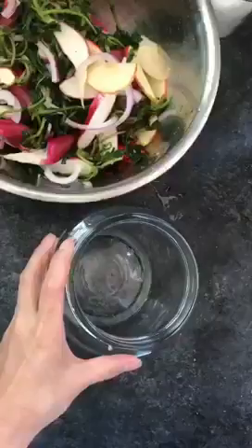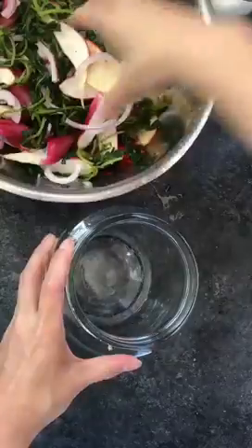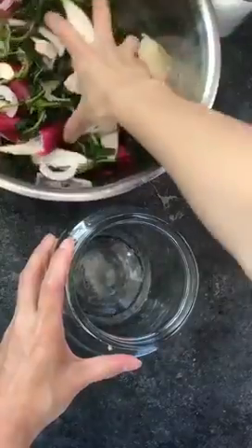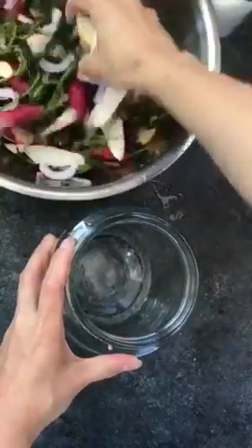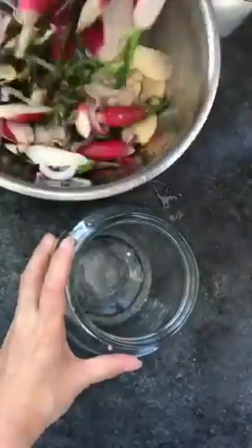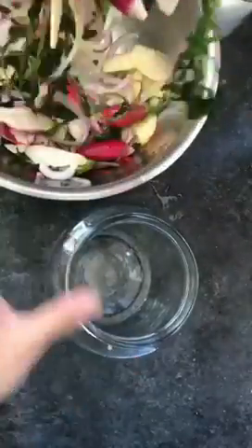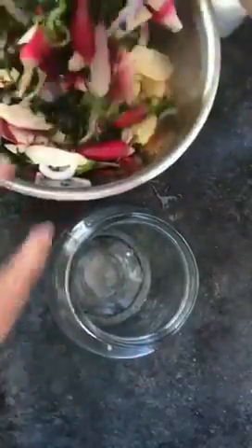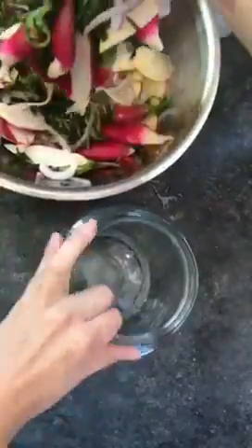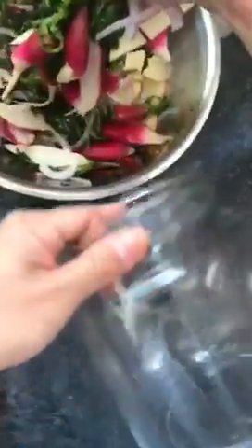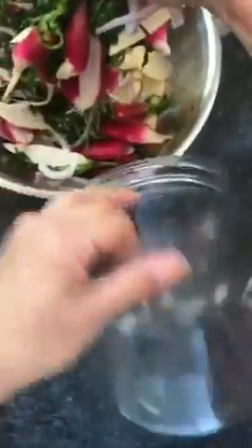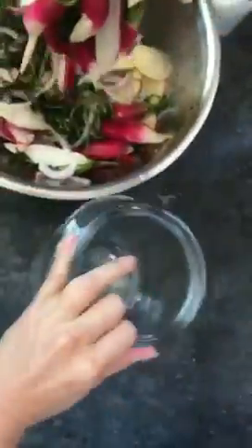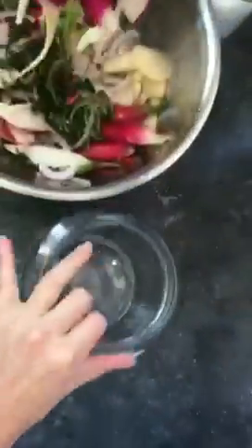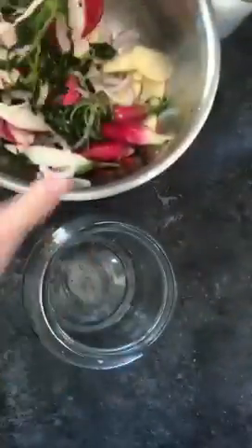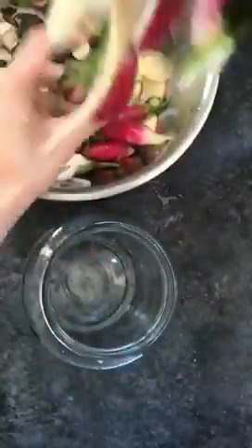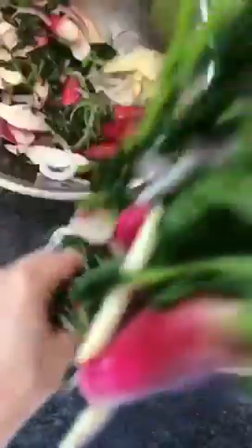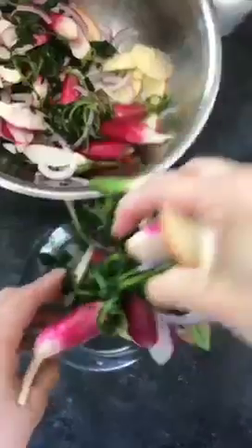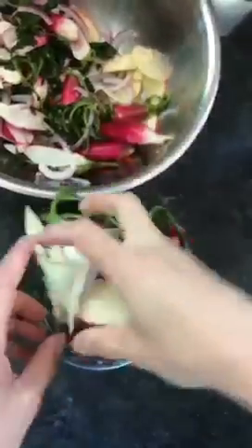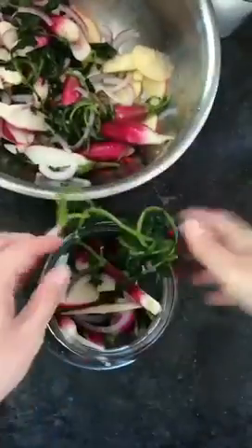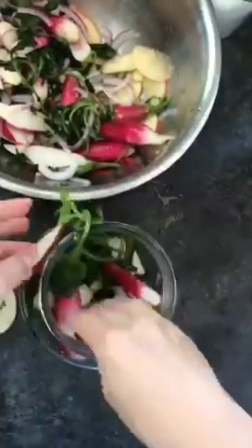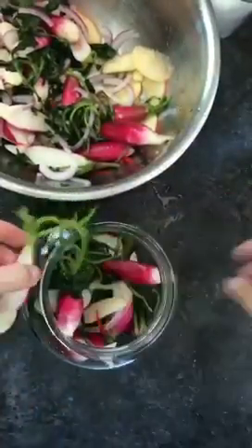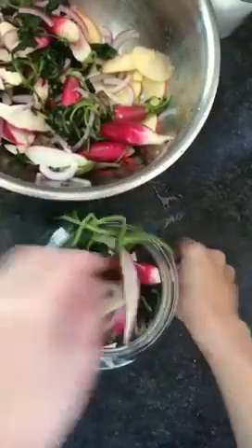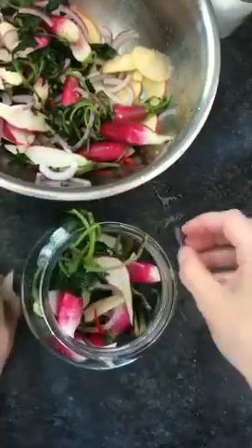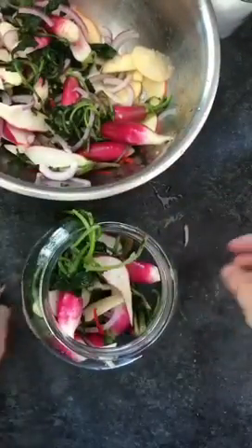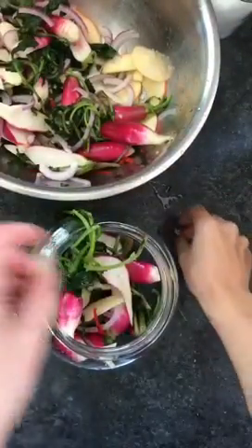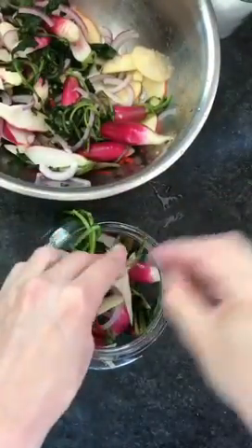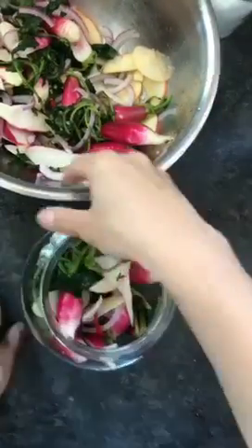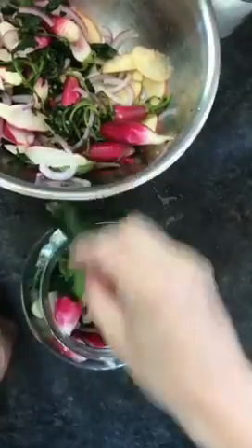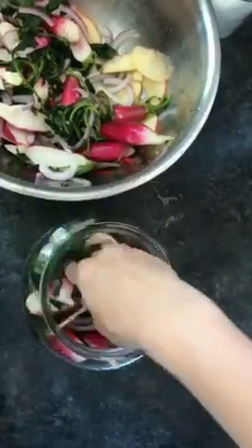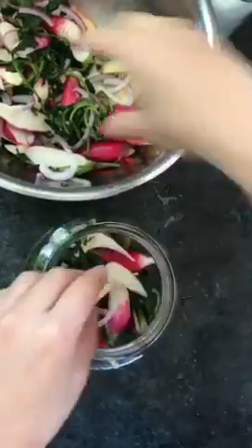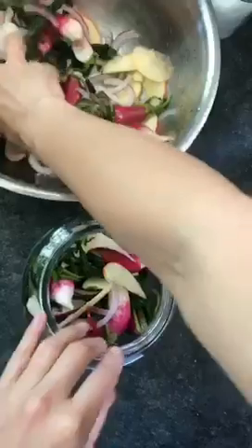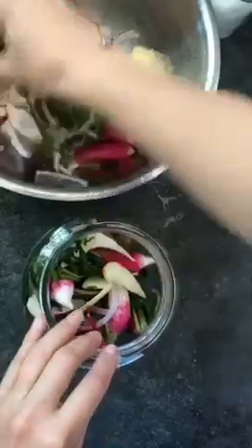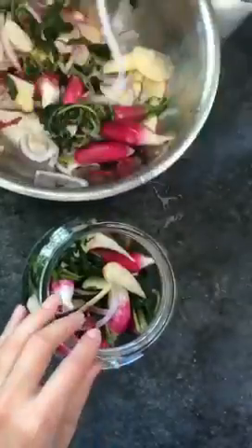And now we're just going to put them in my kimchi byung, or my kimchi jar. Put this salad, for lack of a better word, into our kimchi jar.